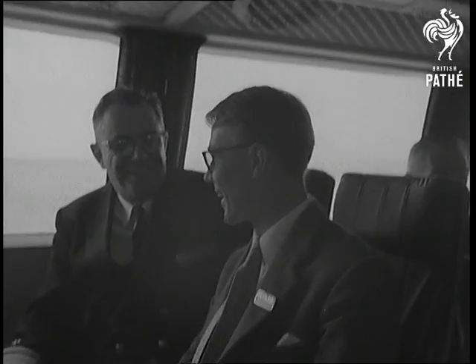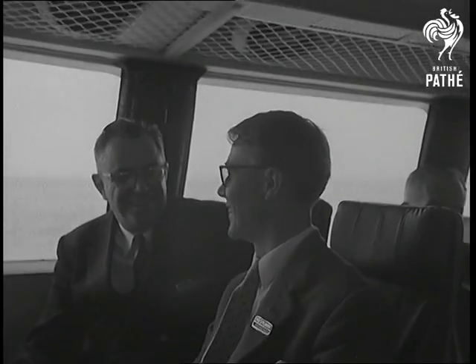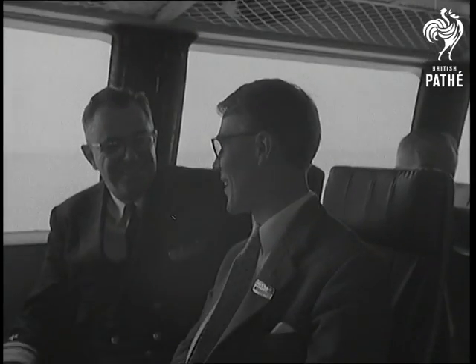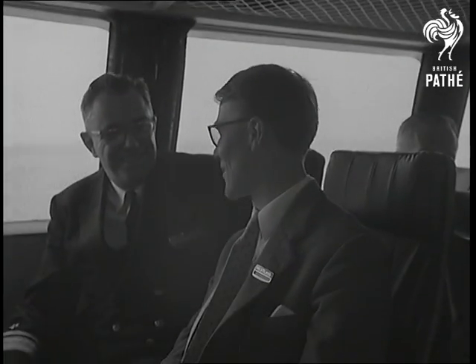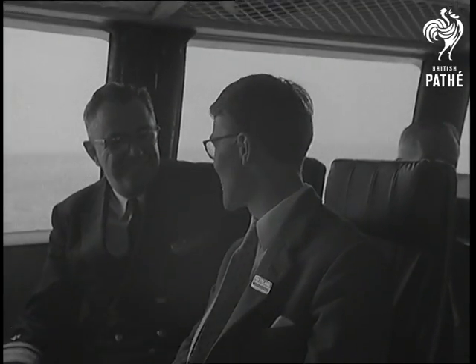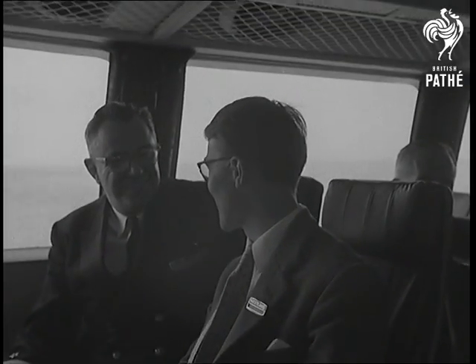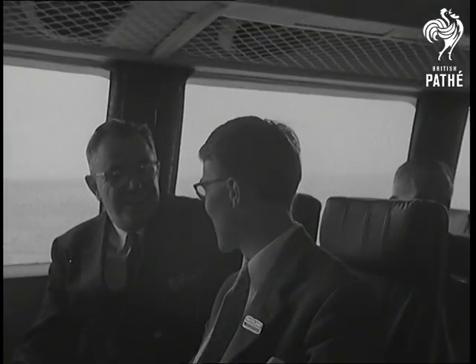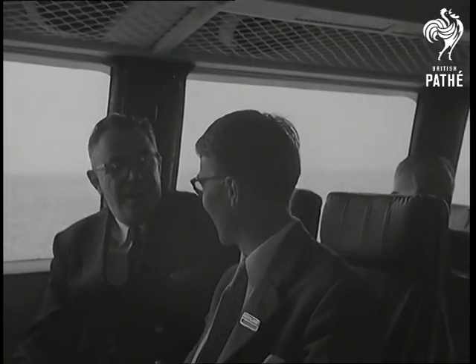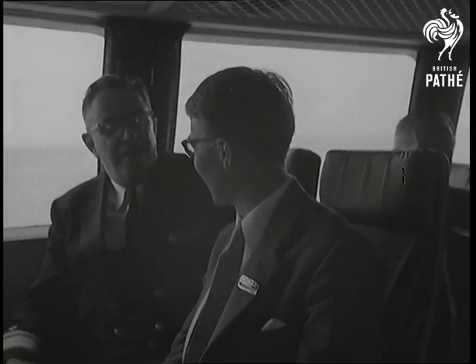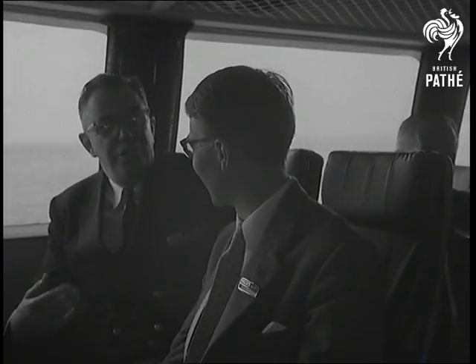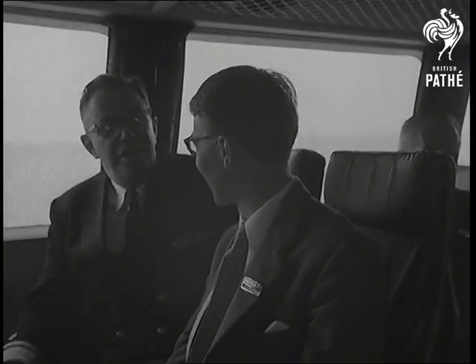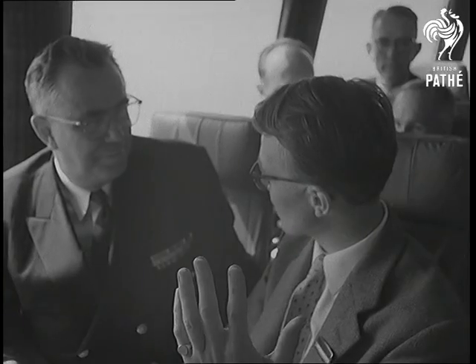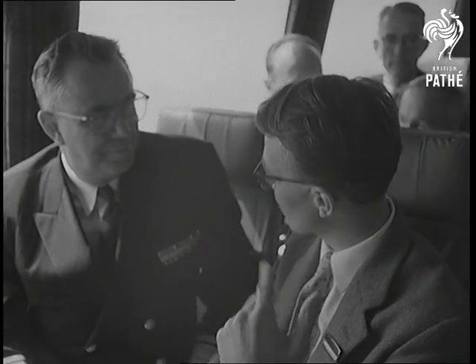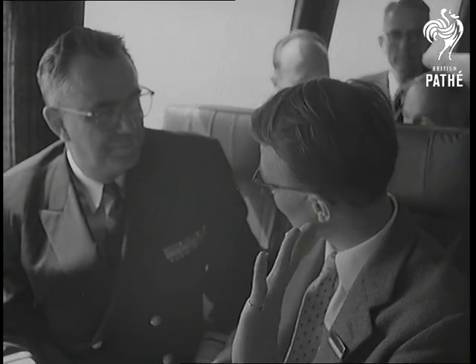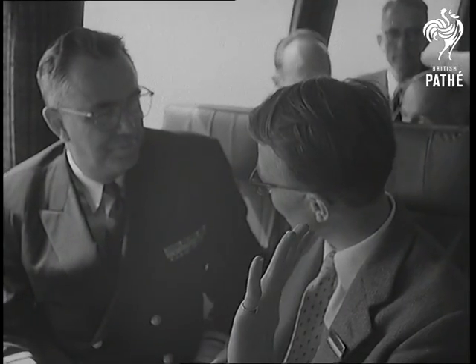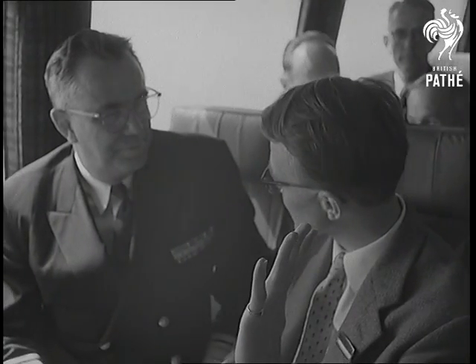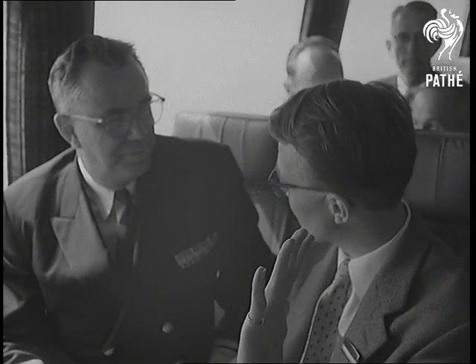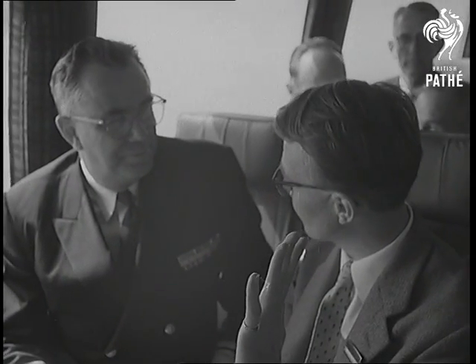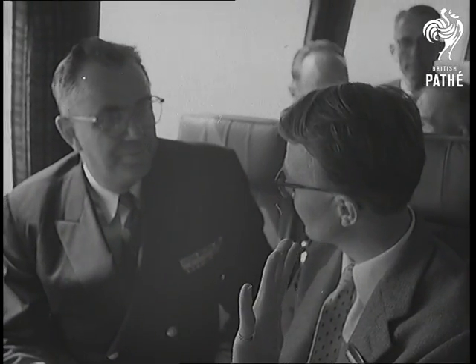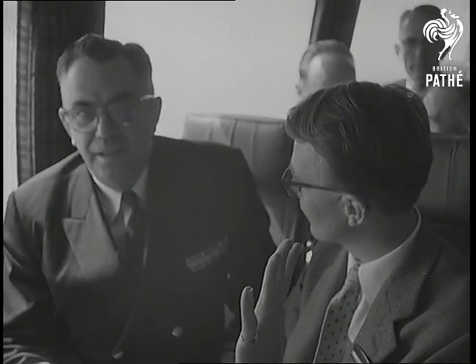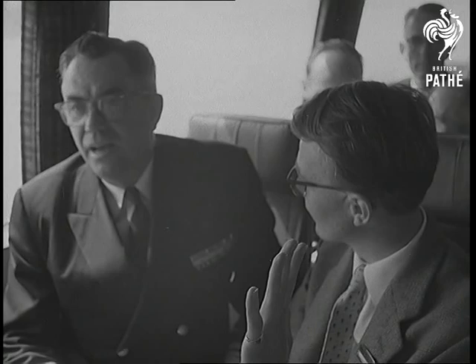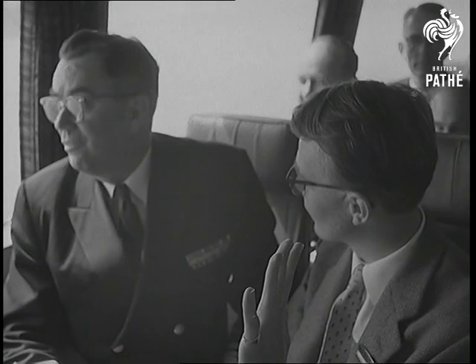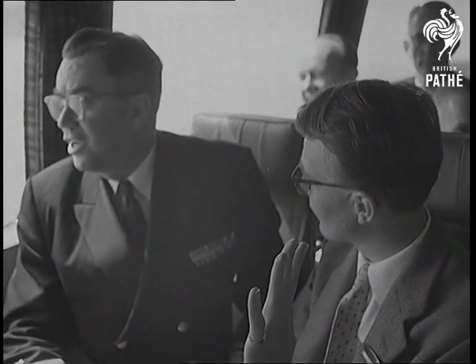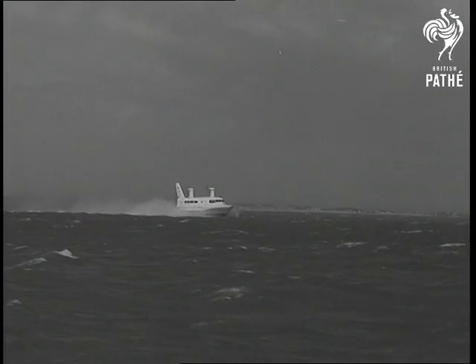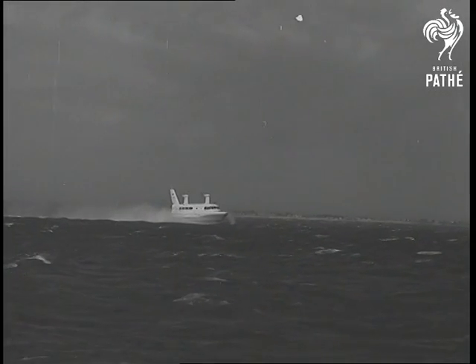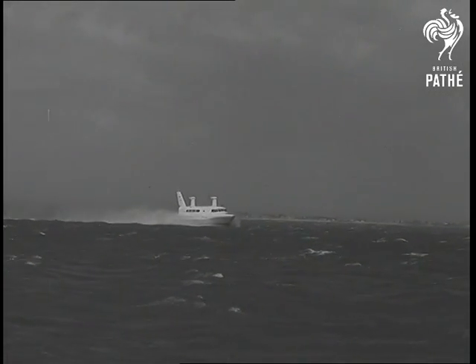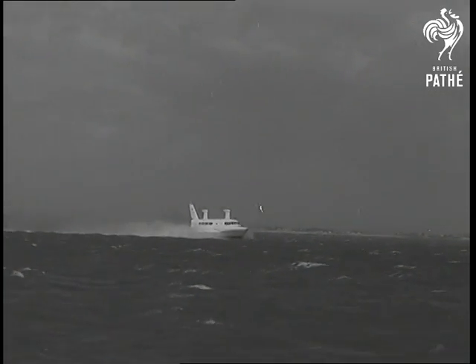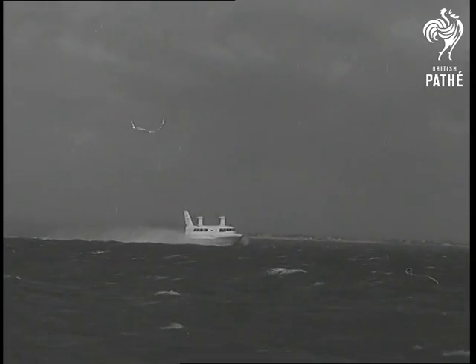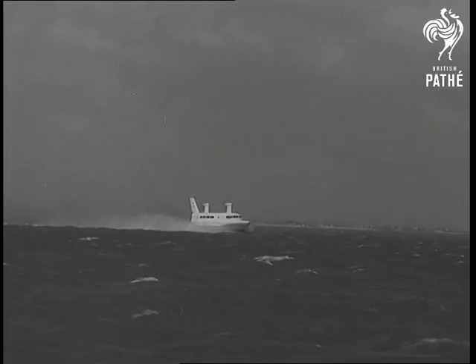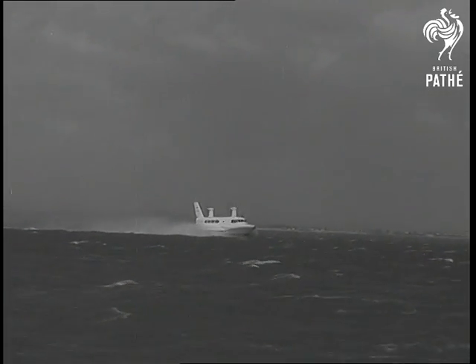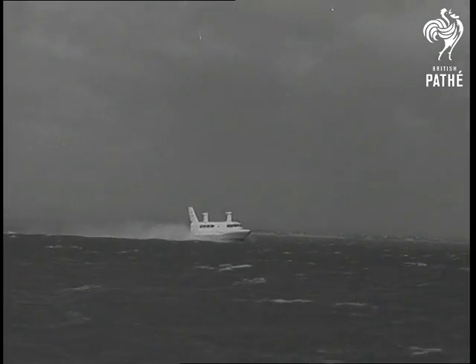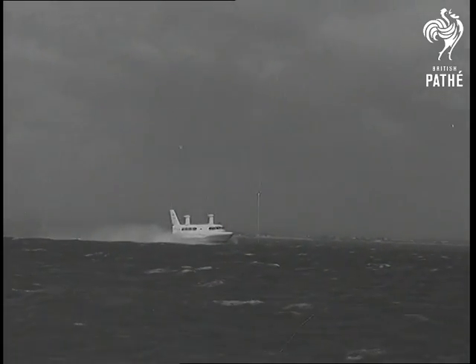Chief designer H. Stanton Jones, nearest camera, talks to Admiral James, purchasing chief of the U.S. Navy, while the SRN-2 shows what it can do.